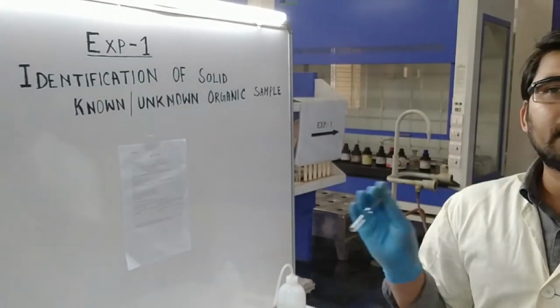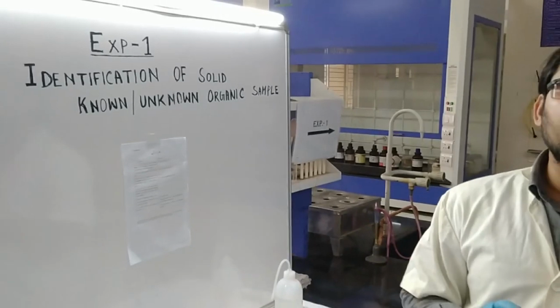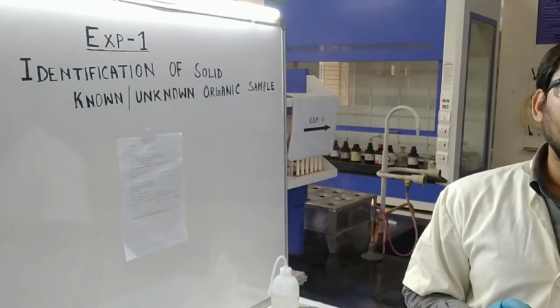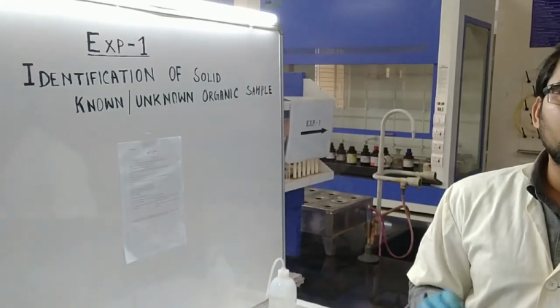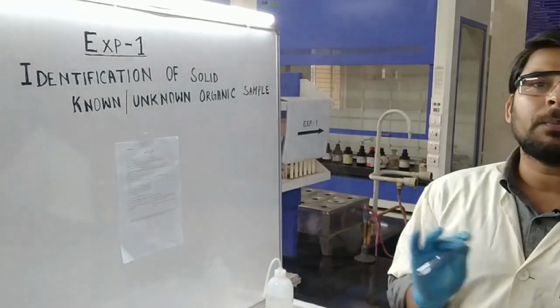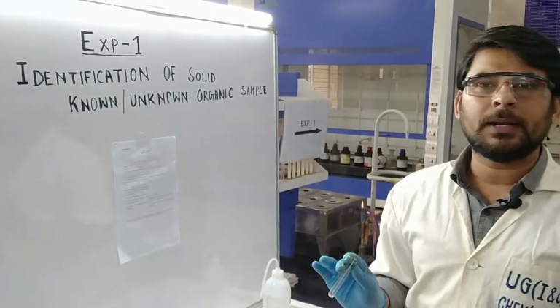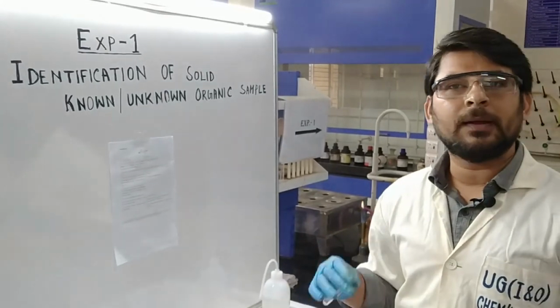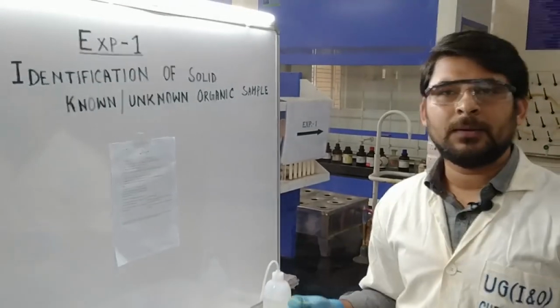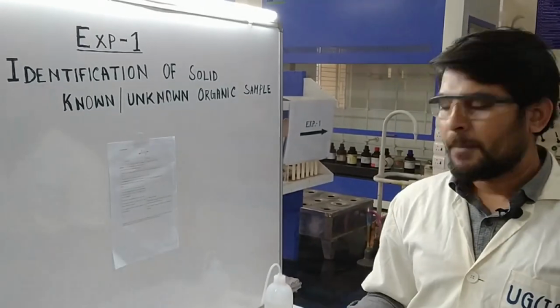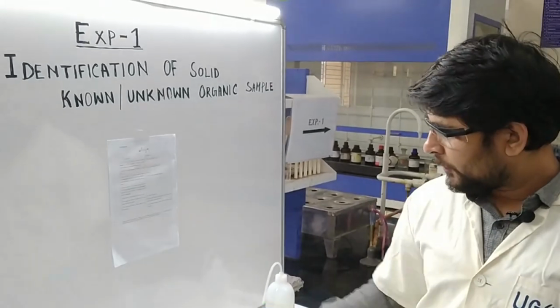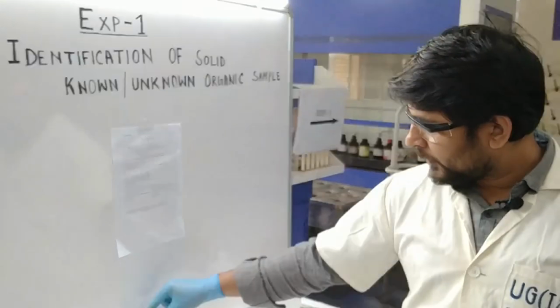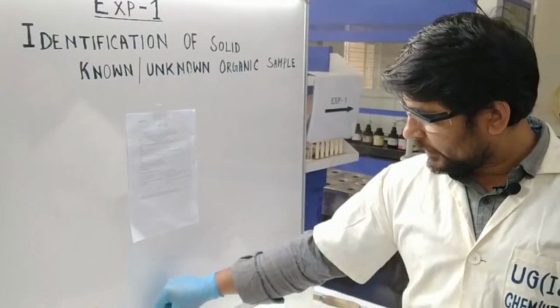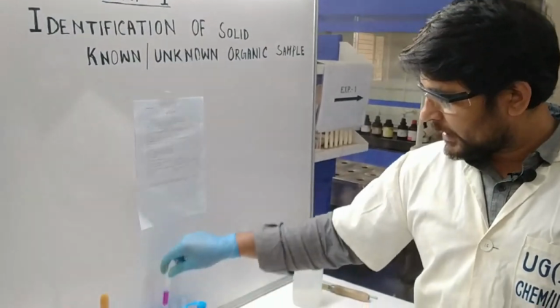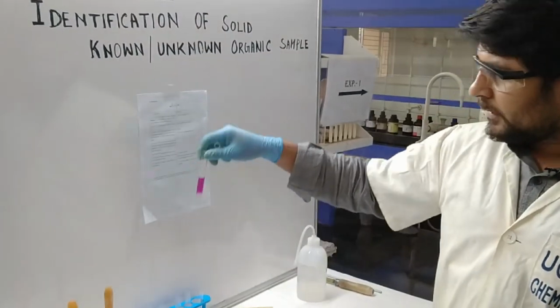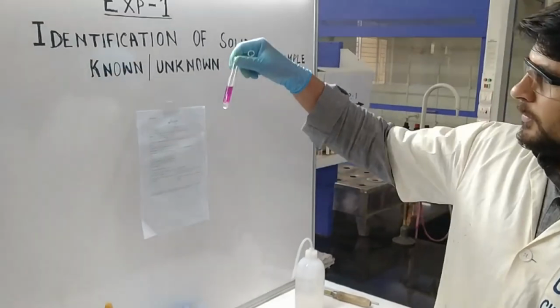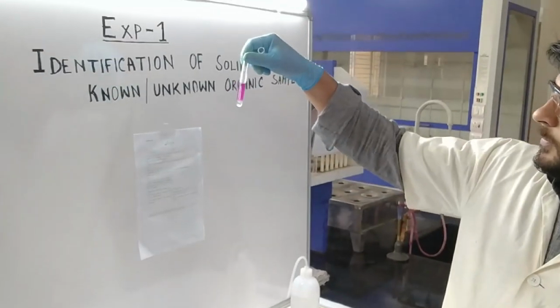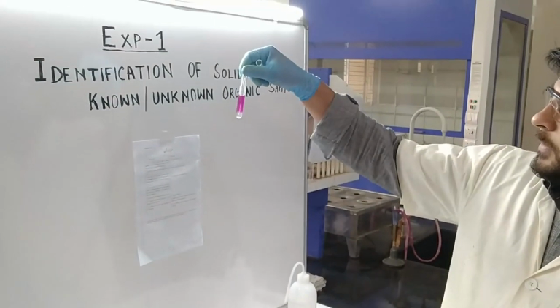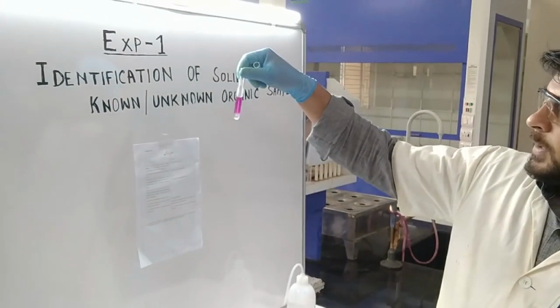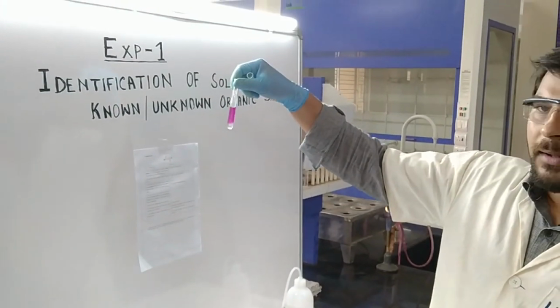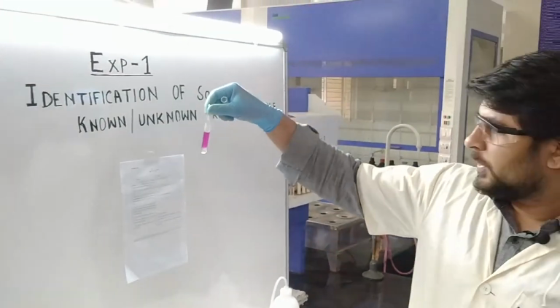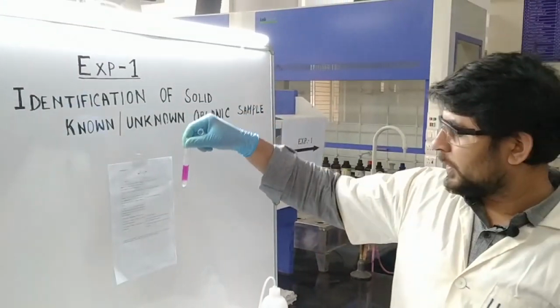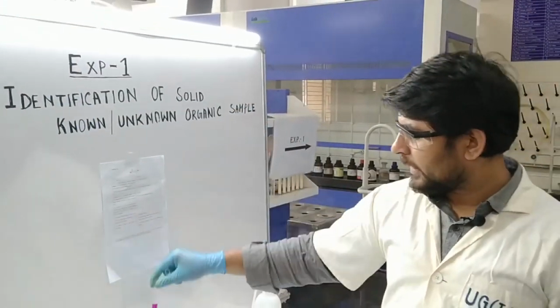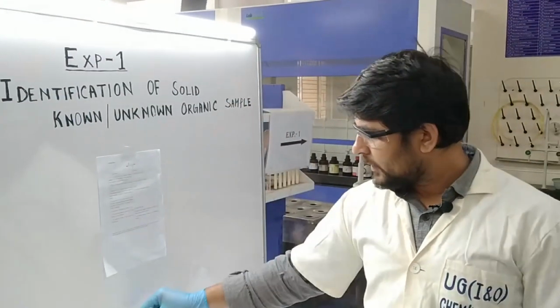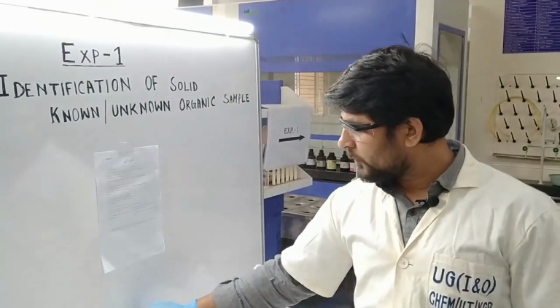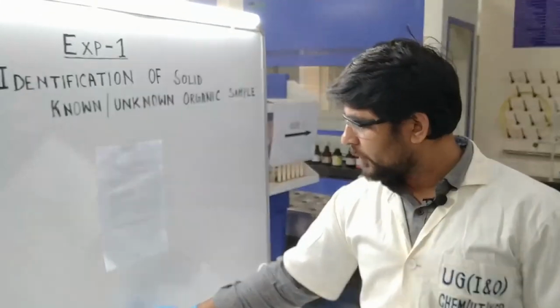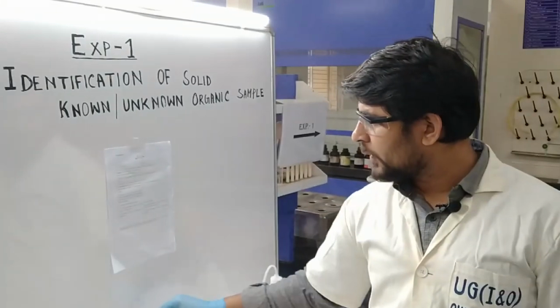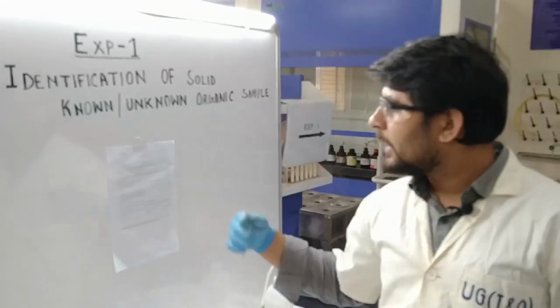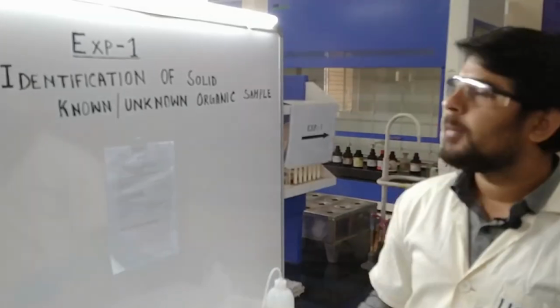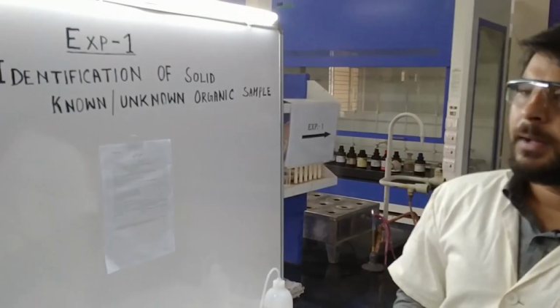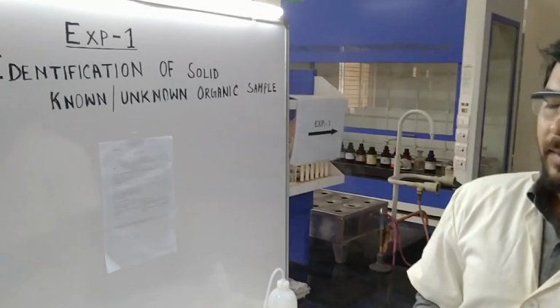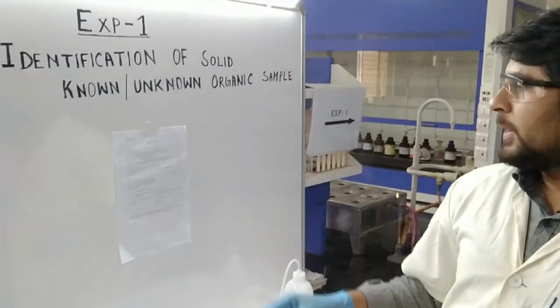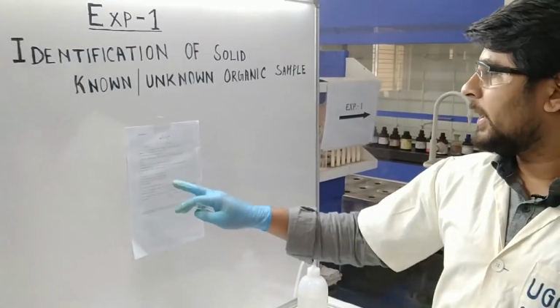The third confirmatory test is the Danic test, but we already performed it in the preliminary part, so there is no need to perform it again. We proceed to the next test.